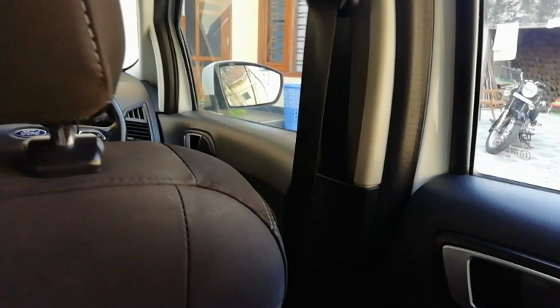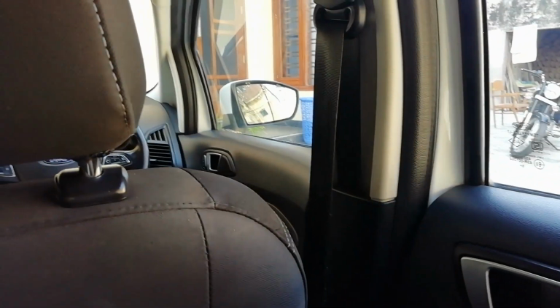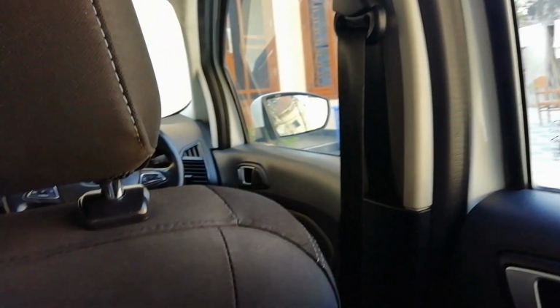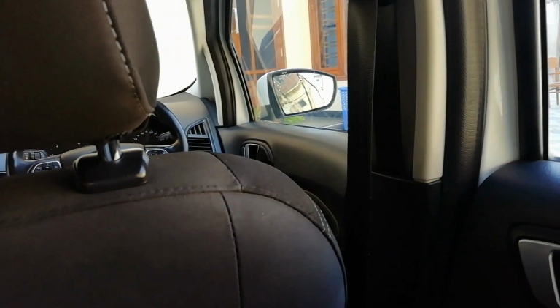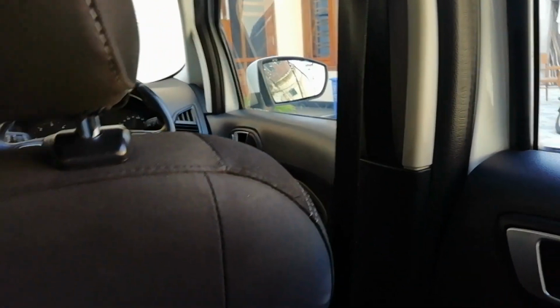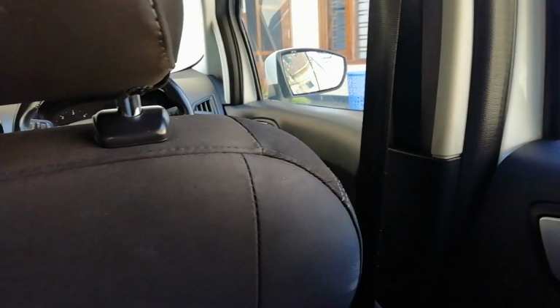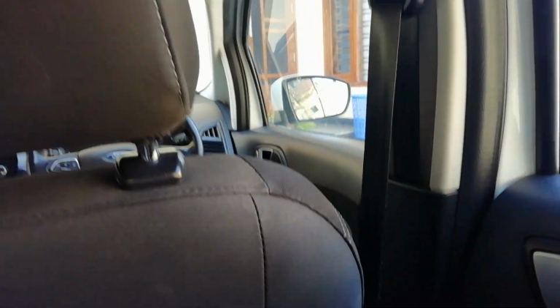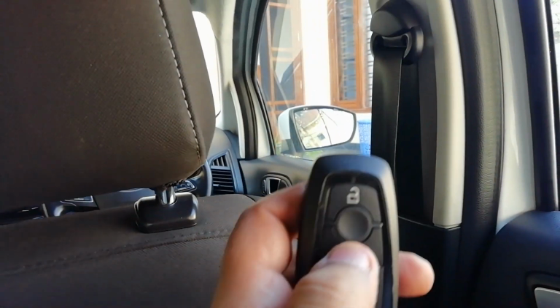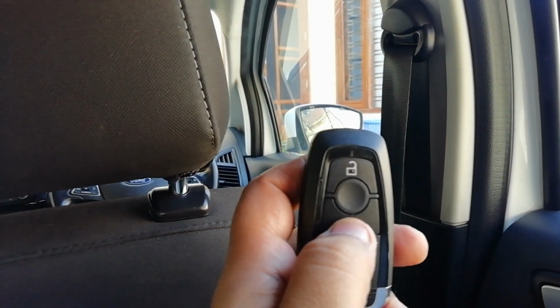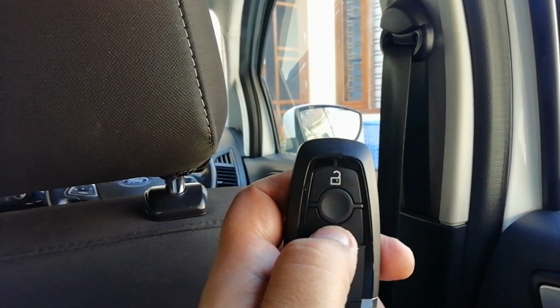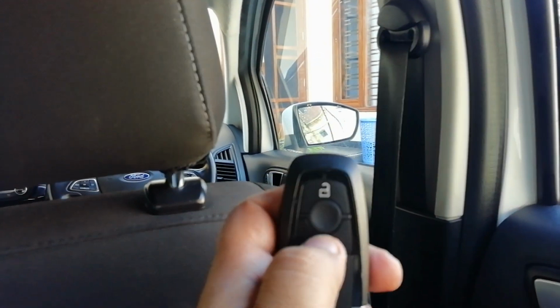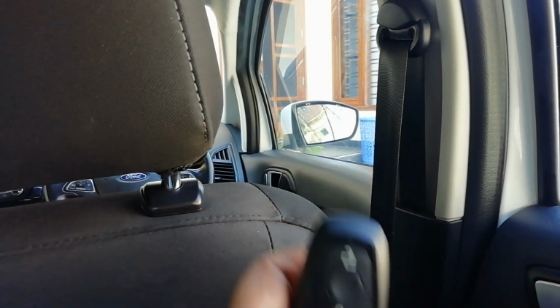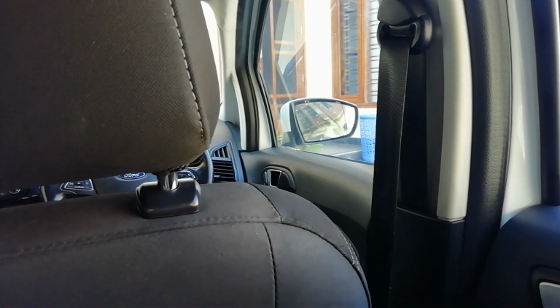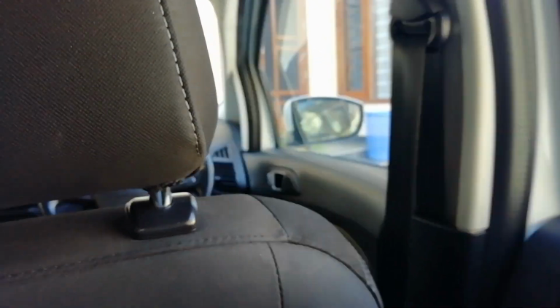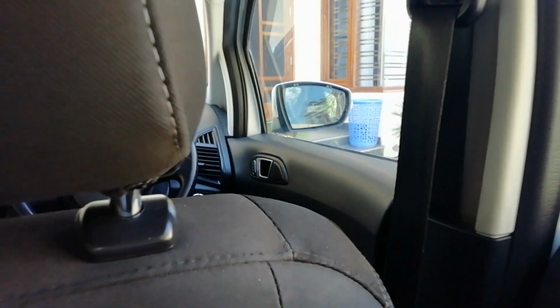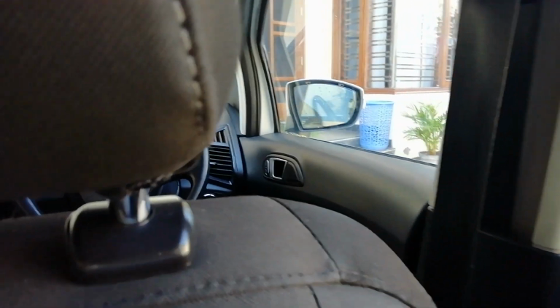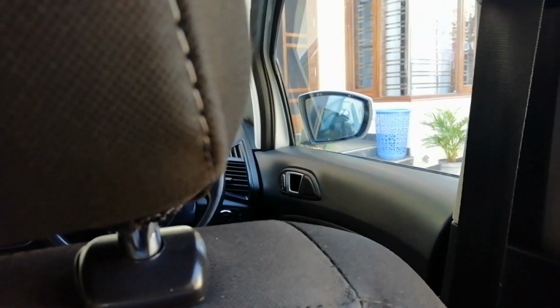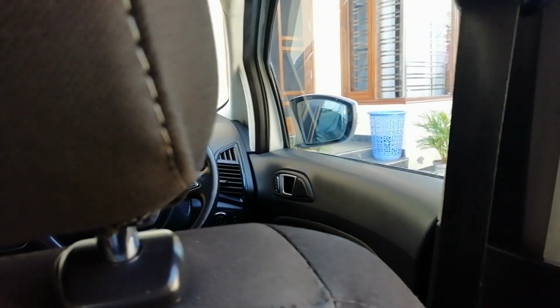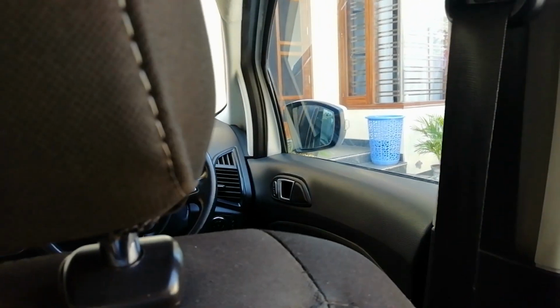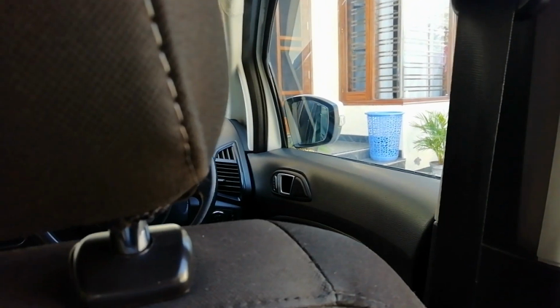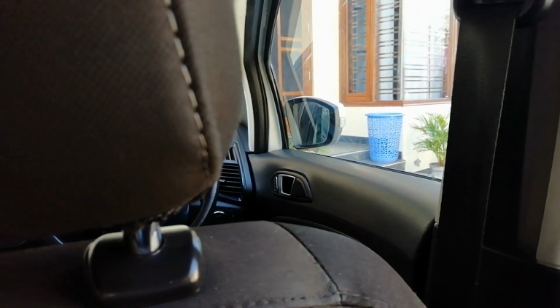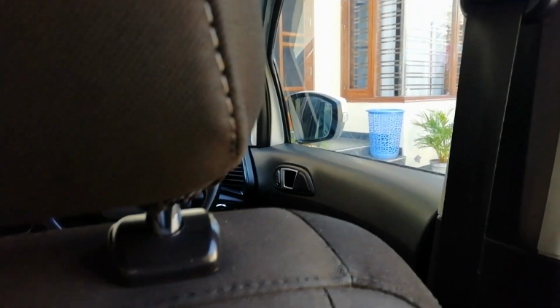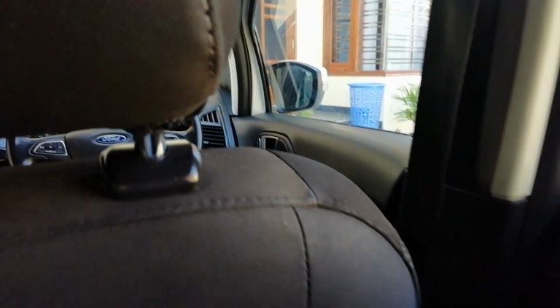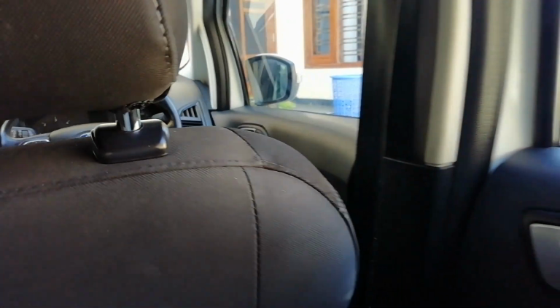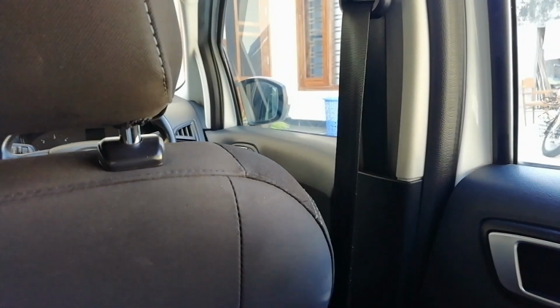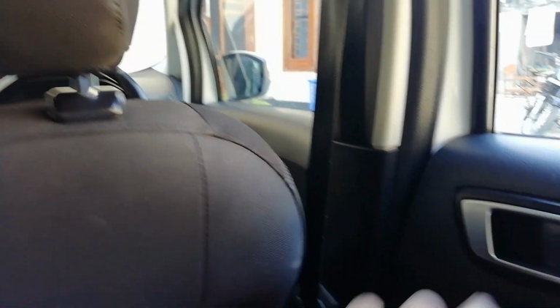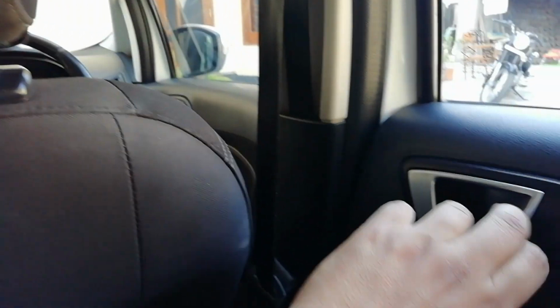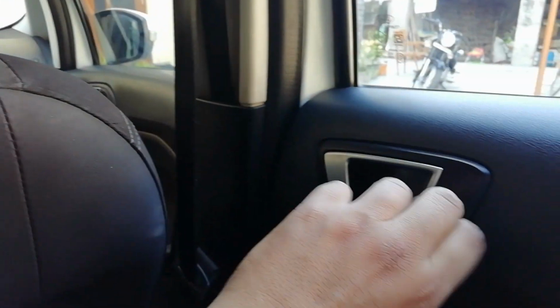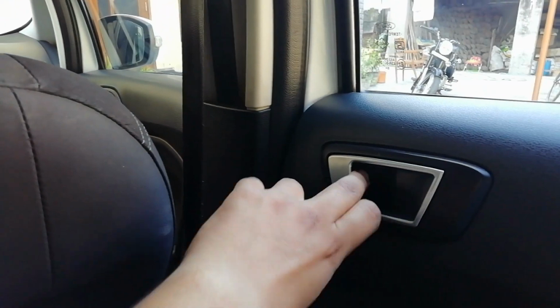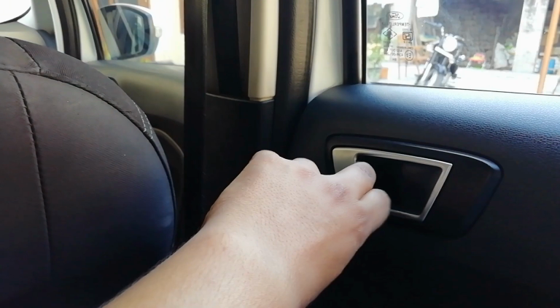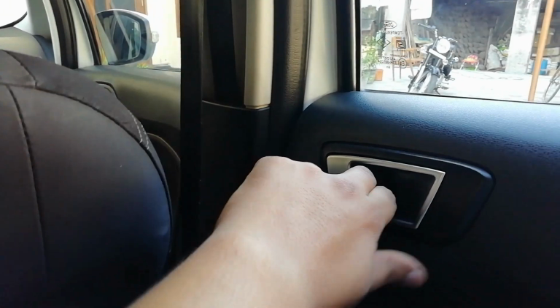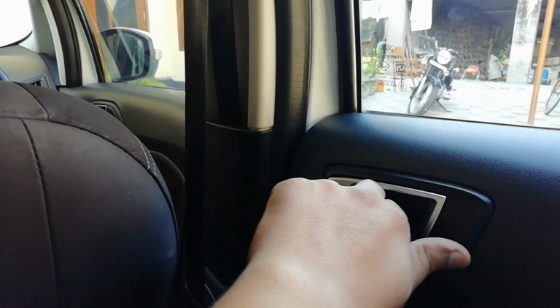Now the door opens. I don't mind closing your door. We can see that the door is locked. If I need the door, it's unlocked without the door.